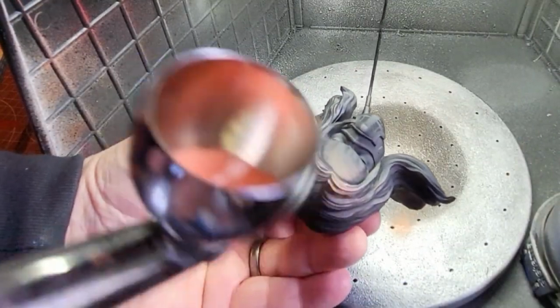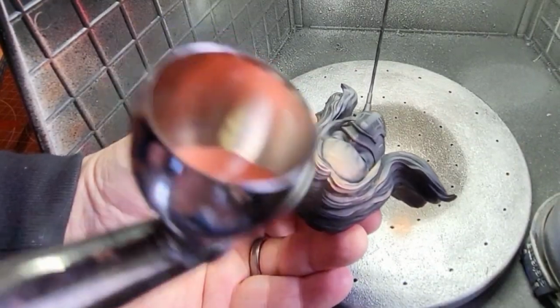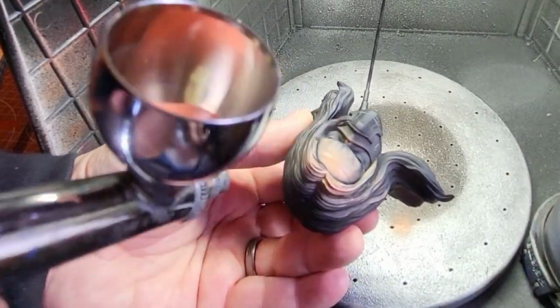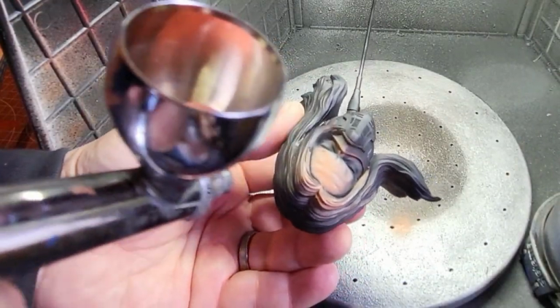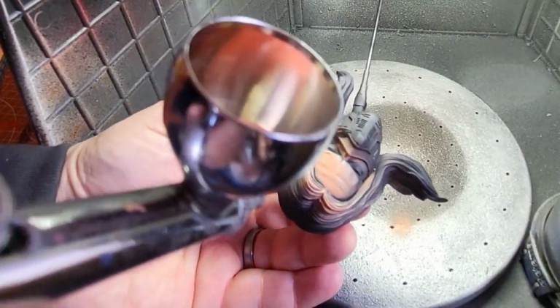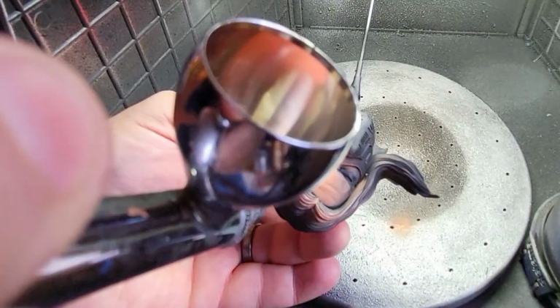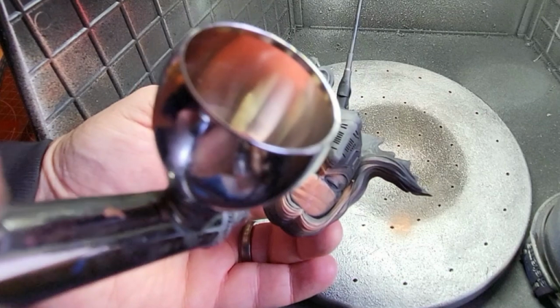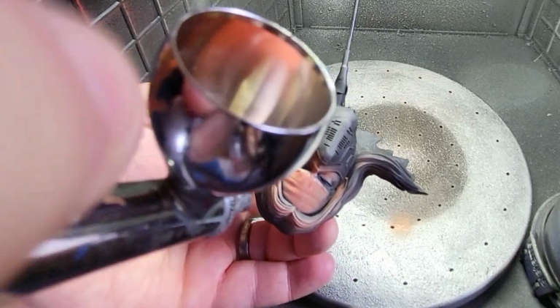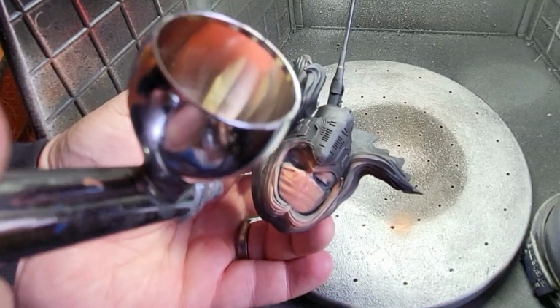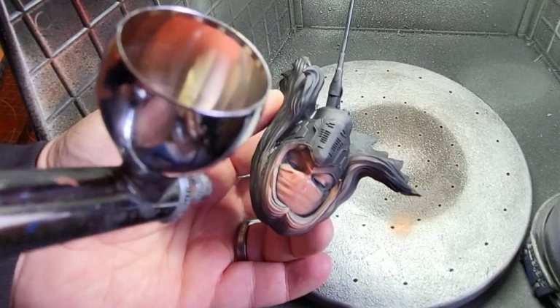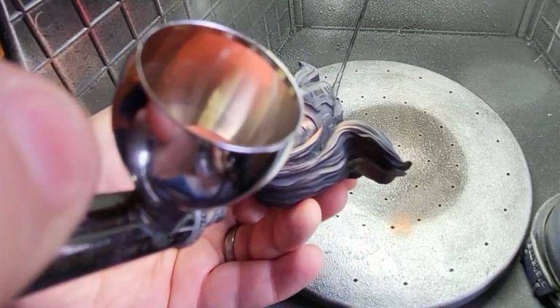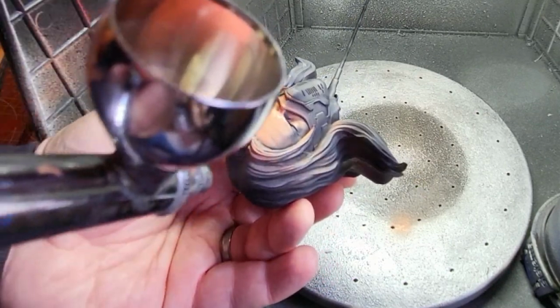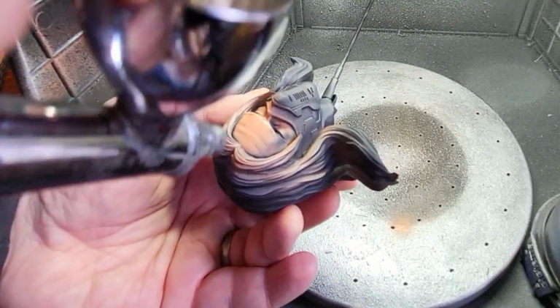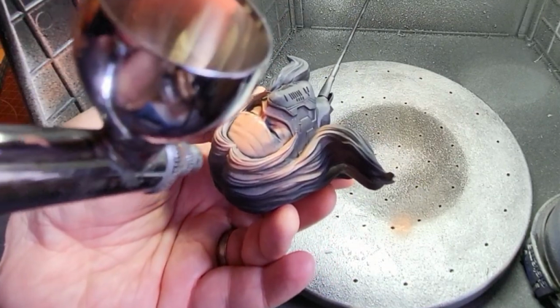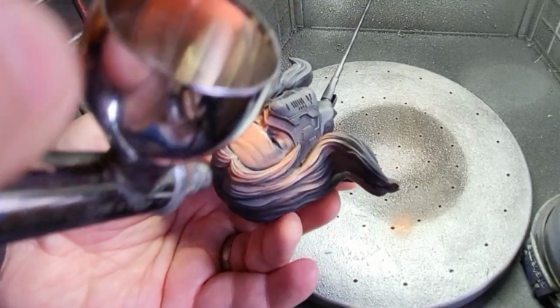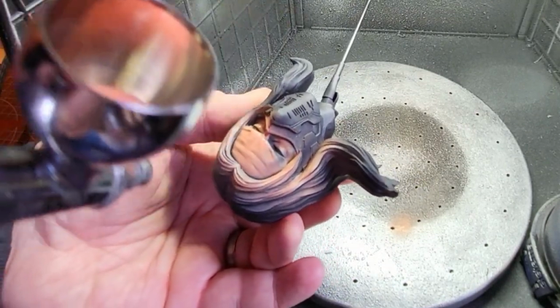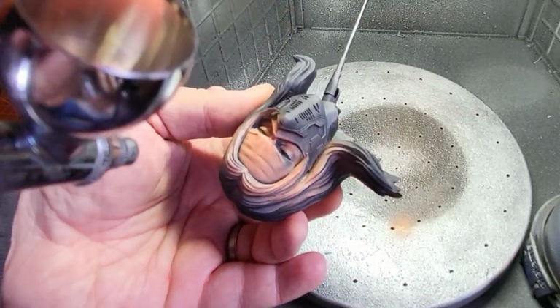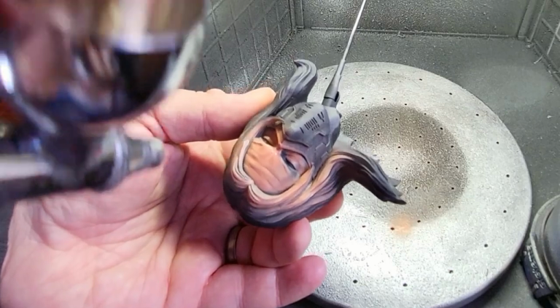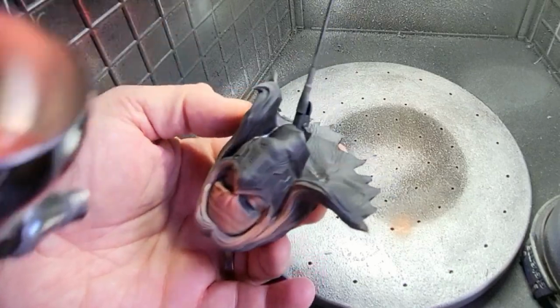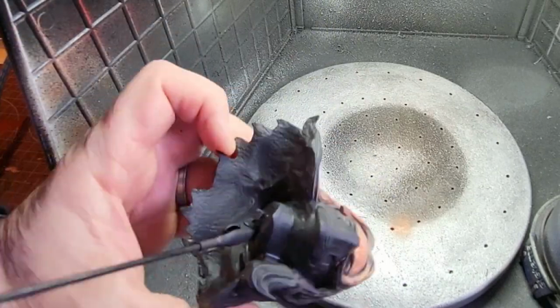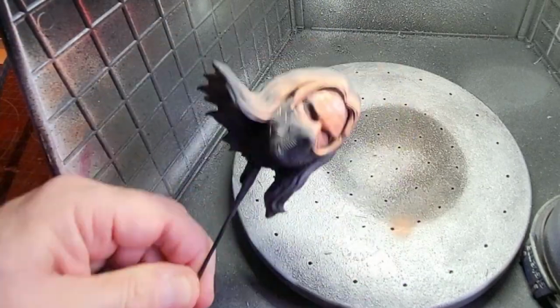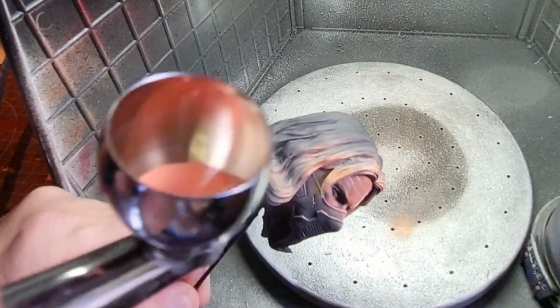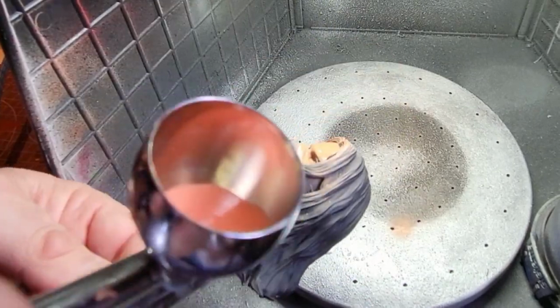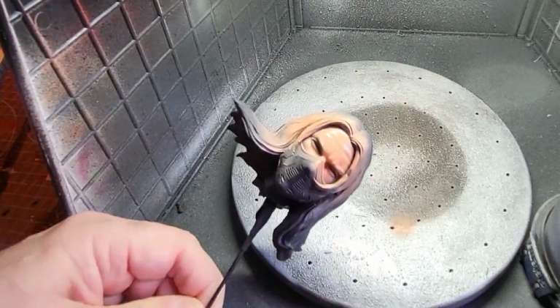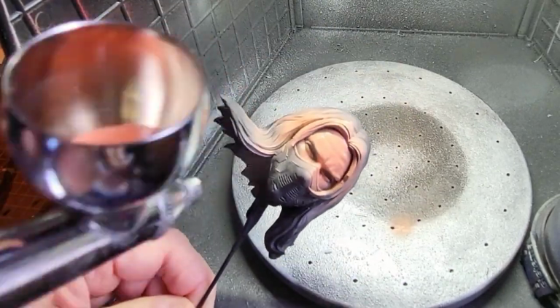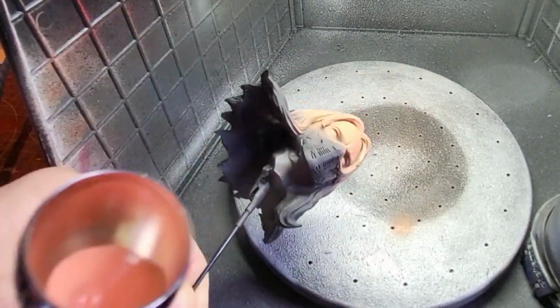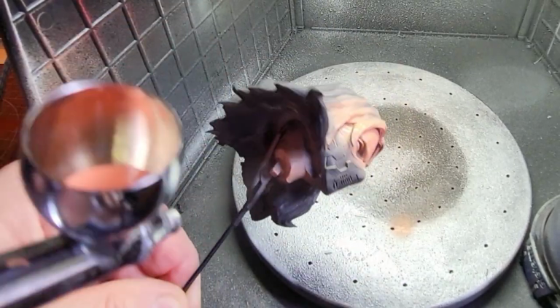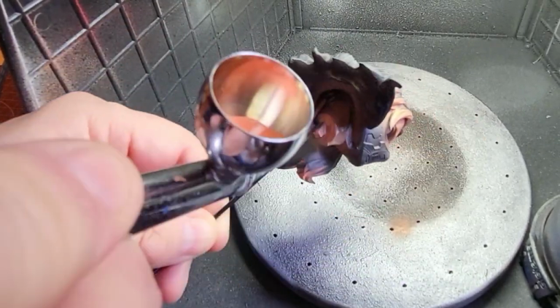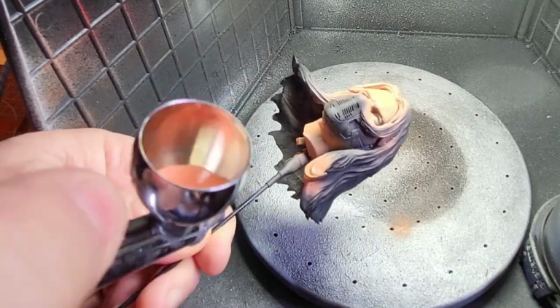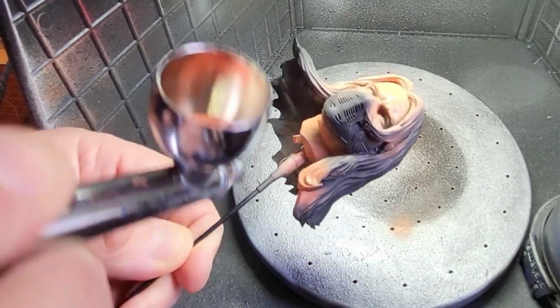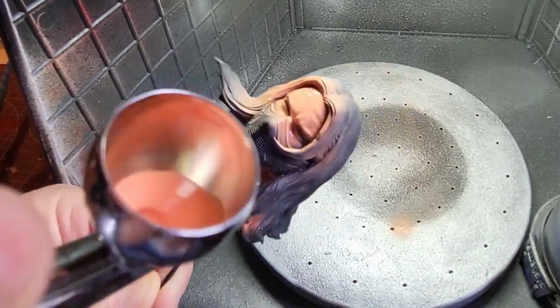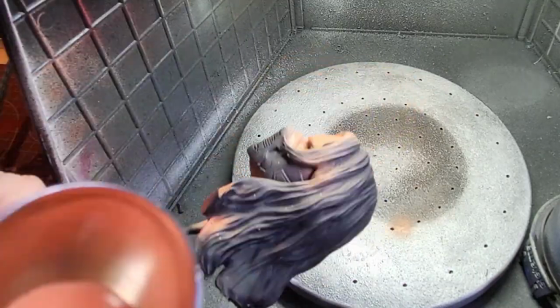Moving on to the second head, which is Bucky wearing his mask with his long hair. Not as much skin on here but I'm still going to make sure I get all that skin and leave the shadow under his eyes and just where you would expect it to be if the light was coming down from the top.